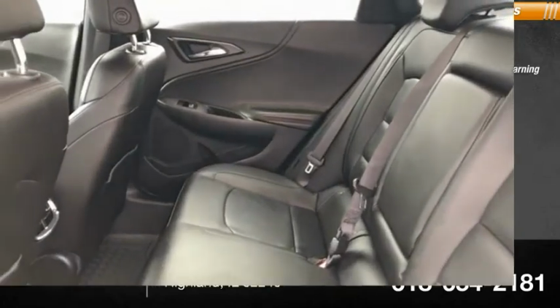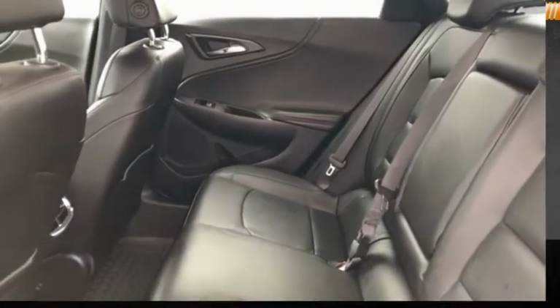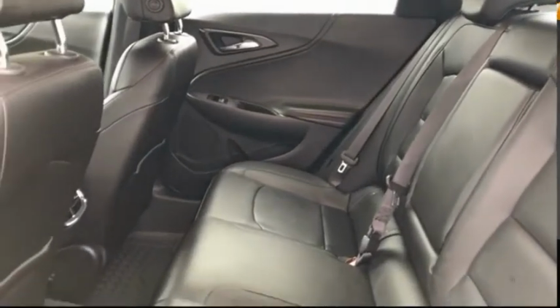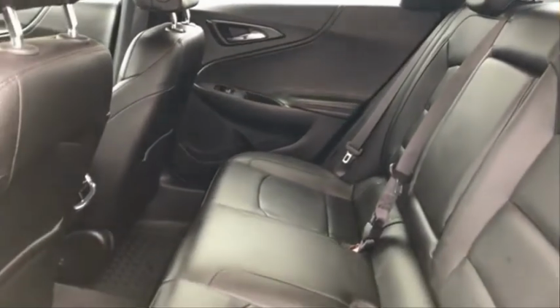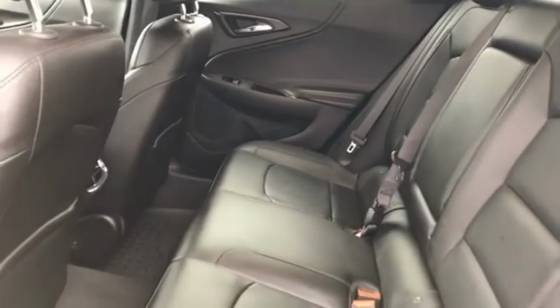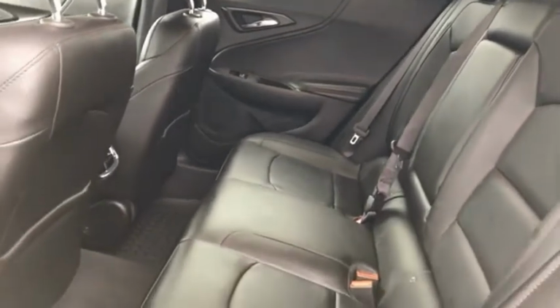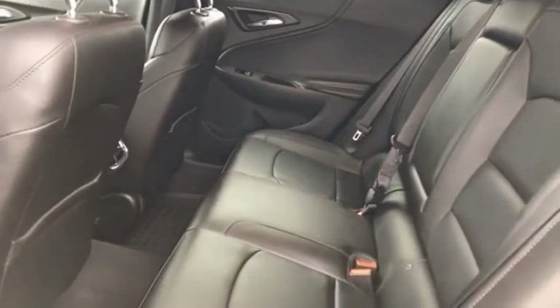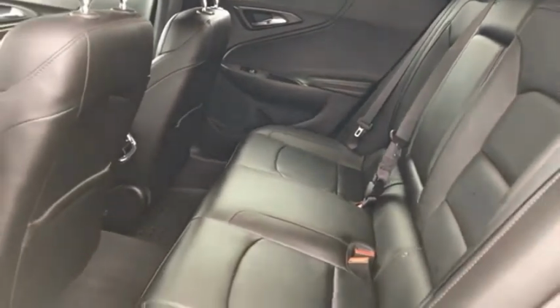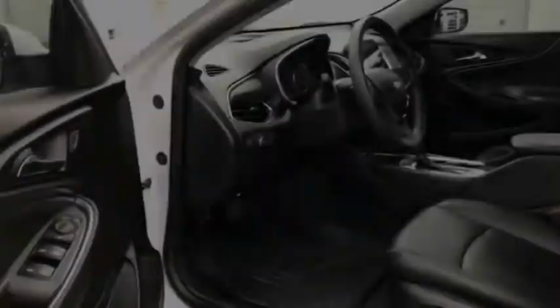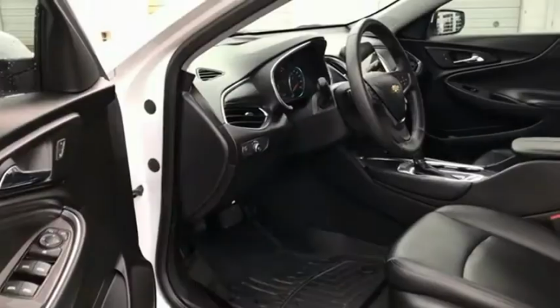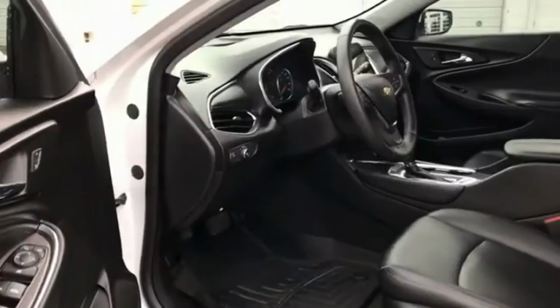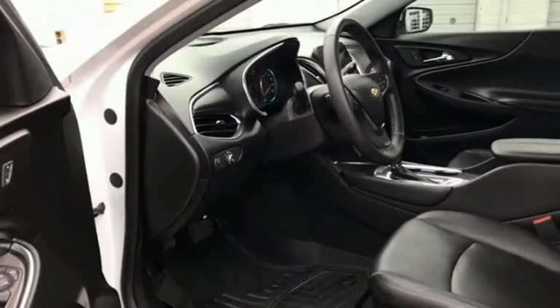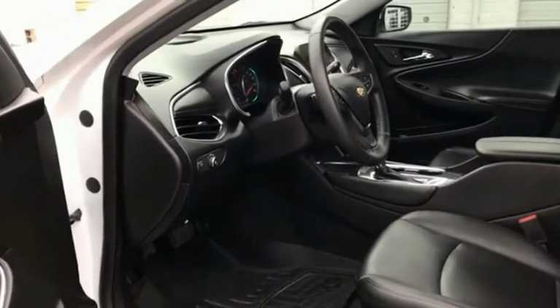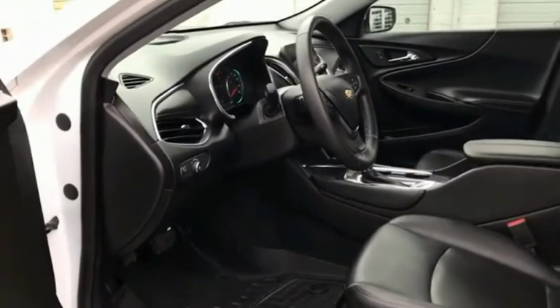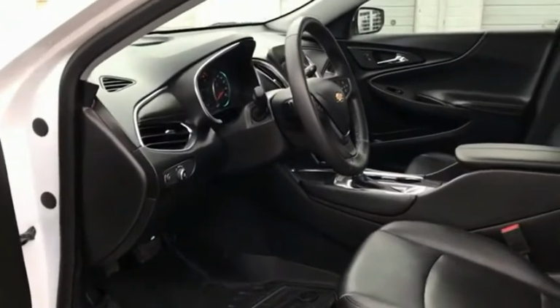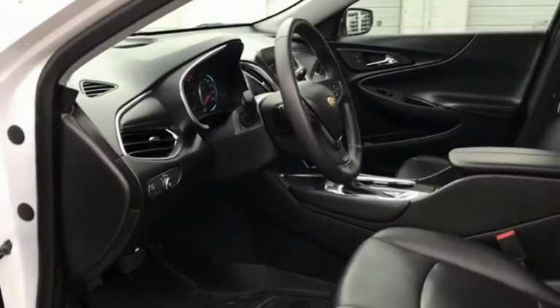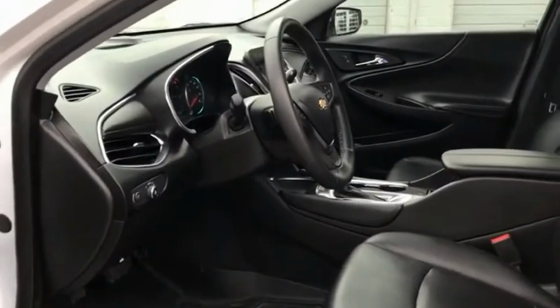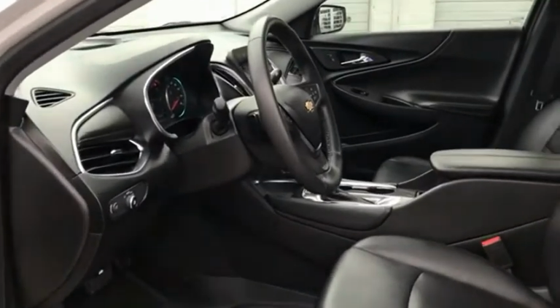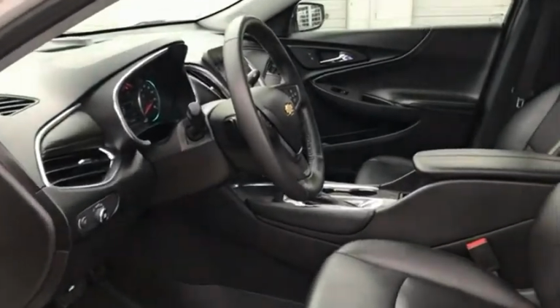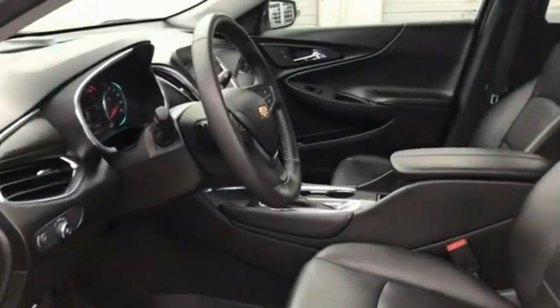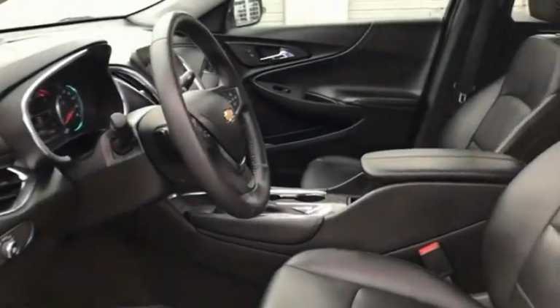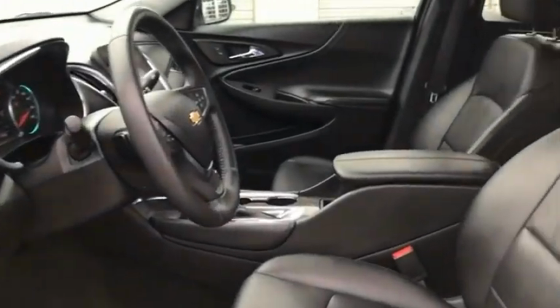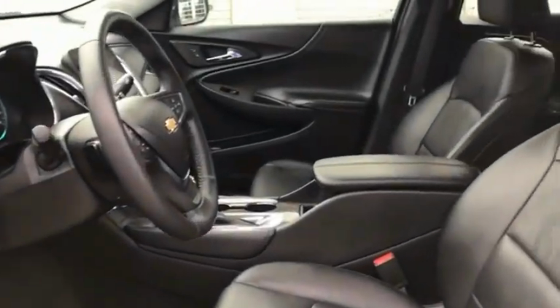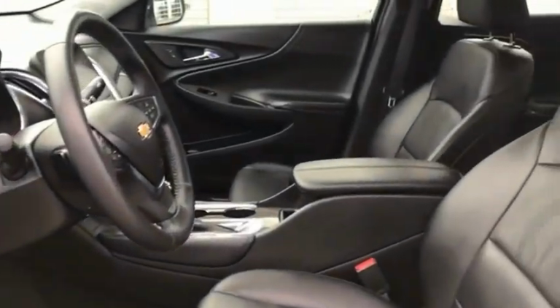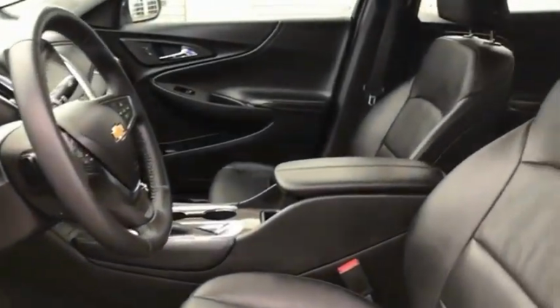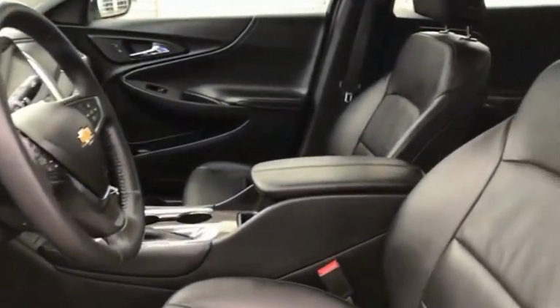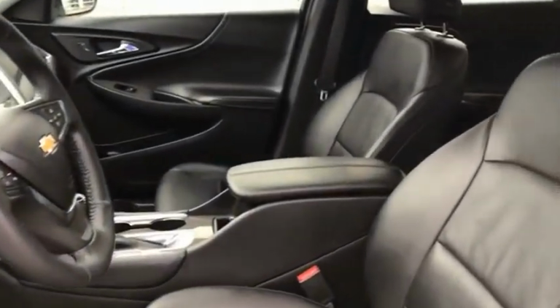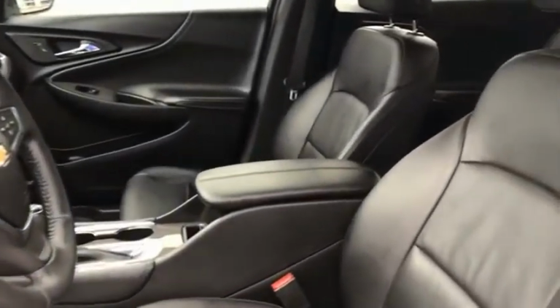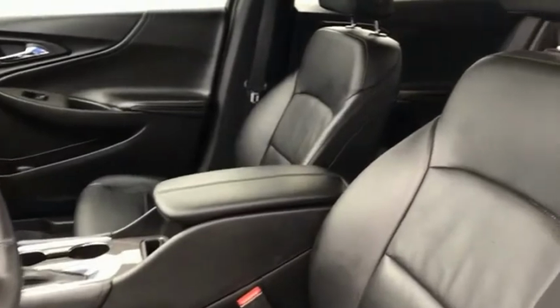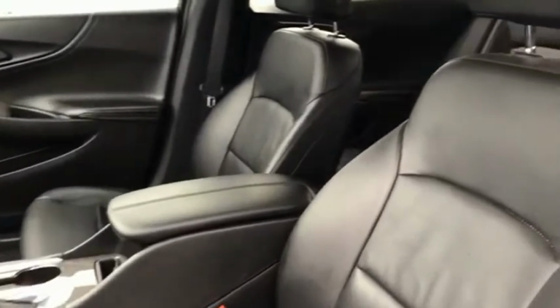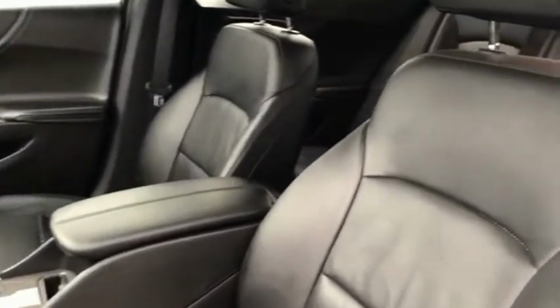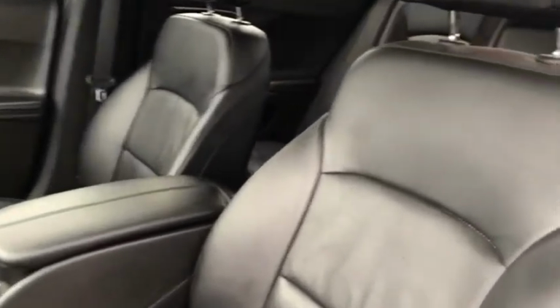A combination of performance and fuel economy, the Malibu is a great commuting car. Wouldn't you look great in this vehicle? Stop in today and see for yourself.